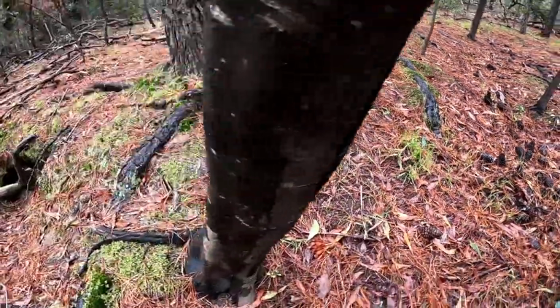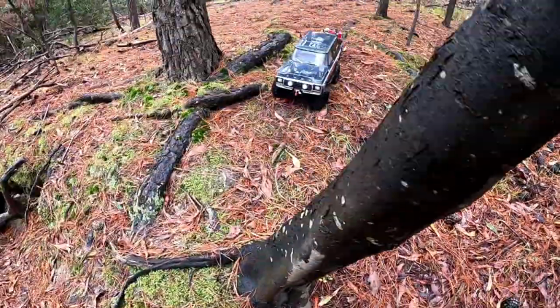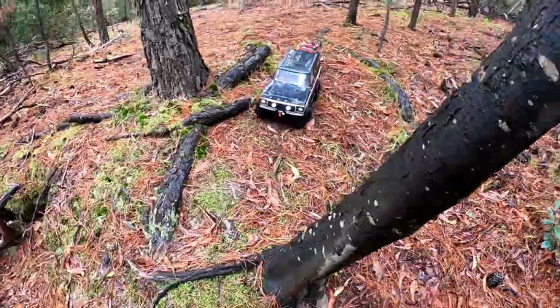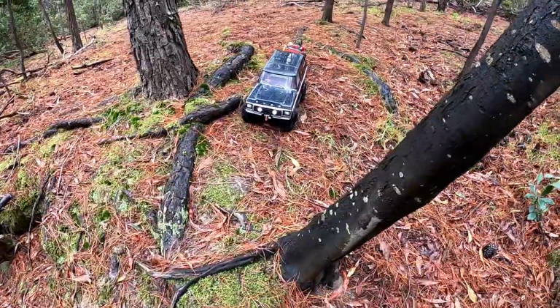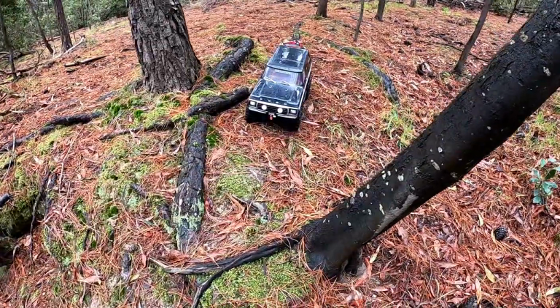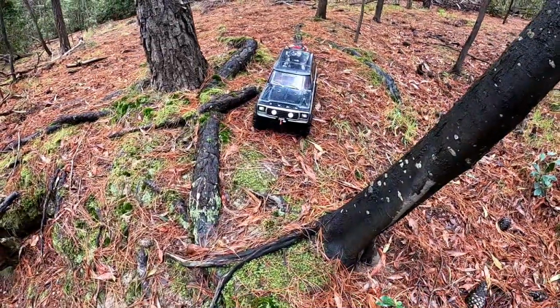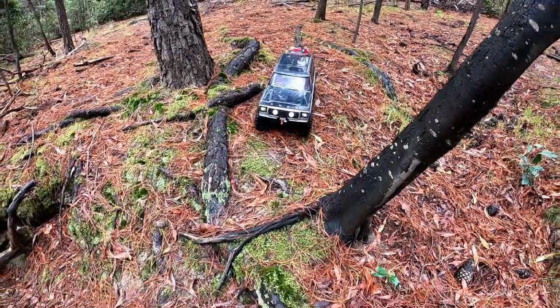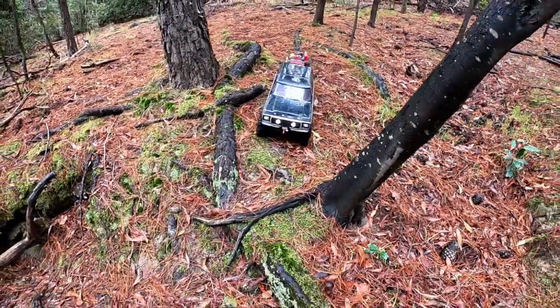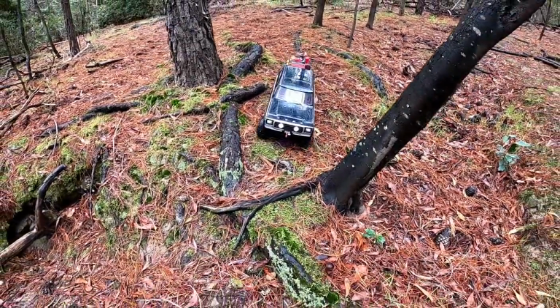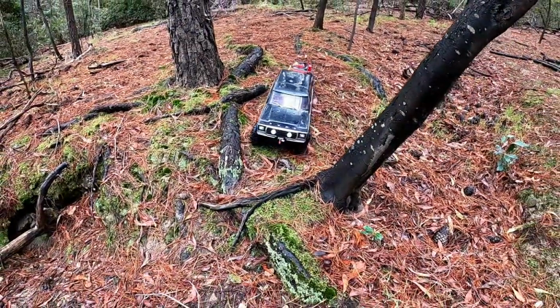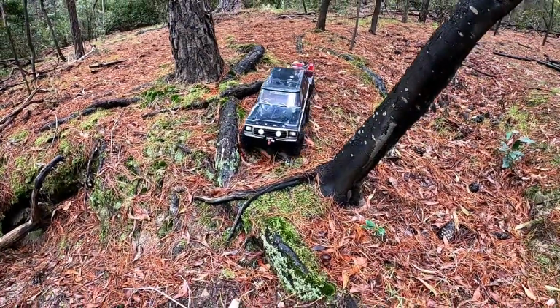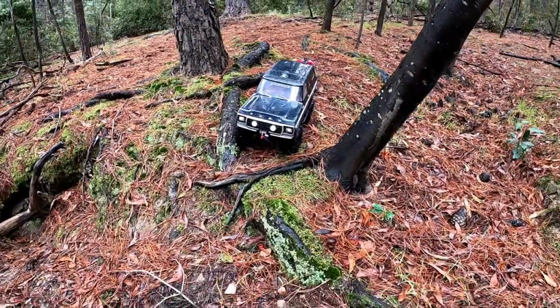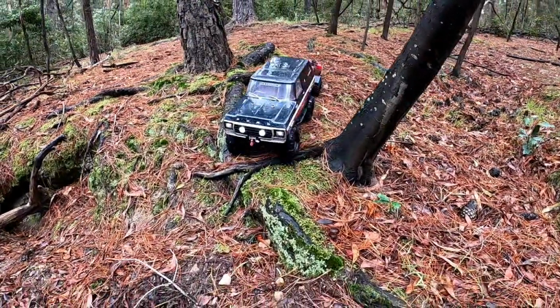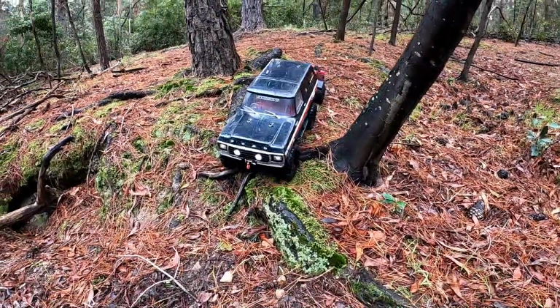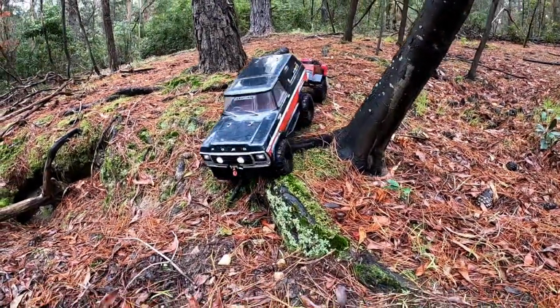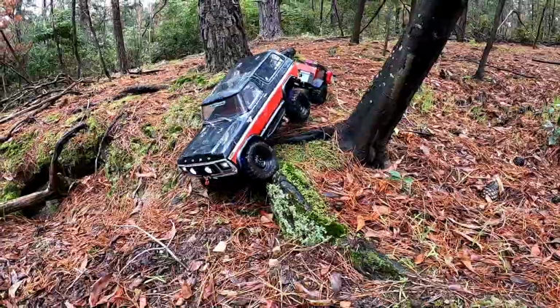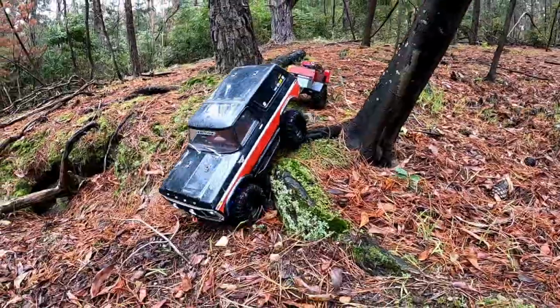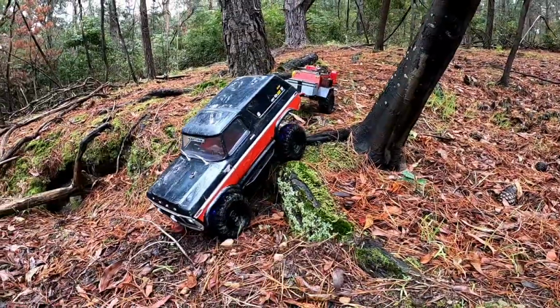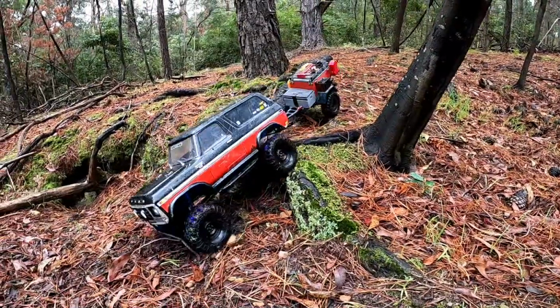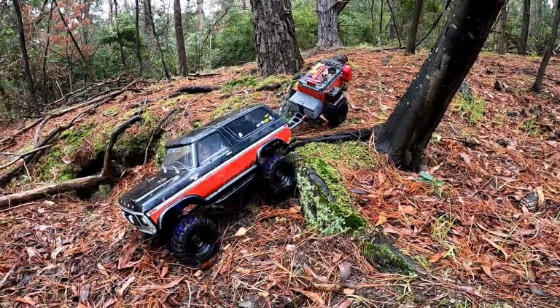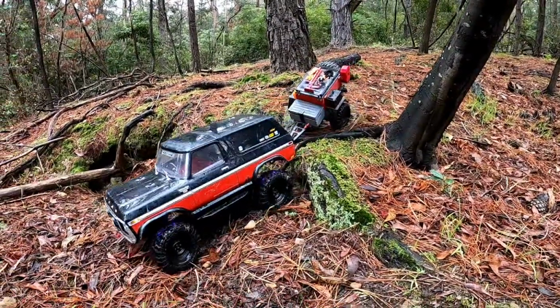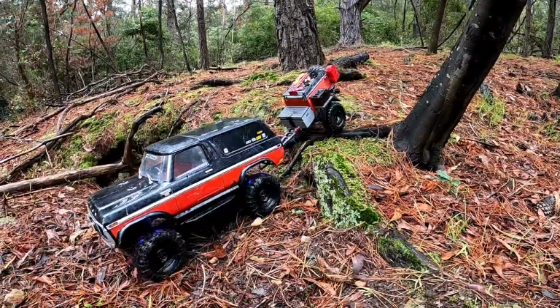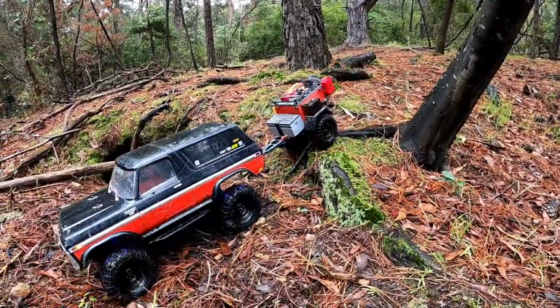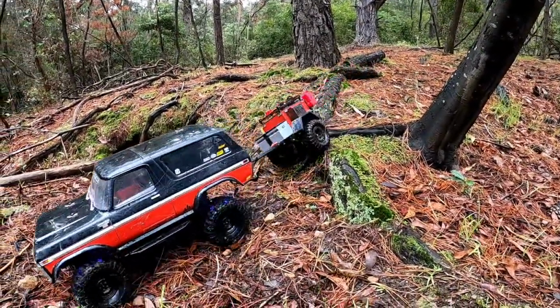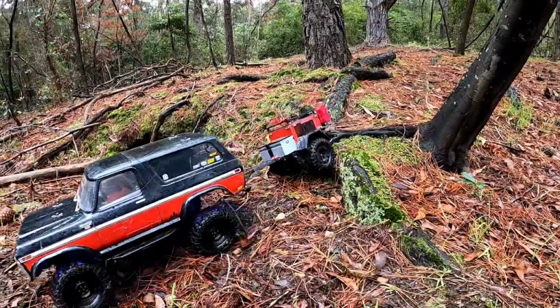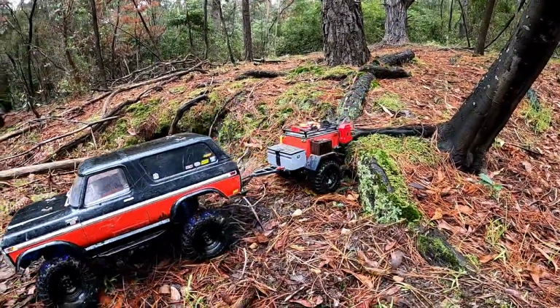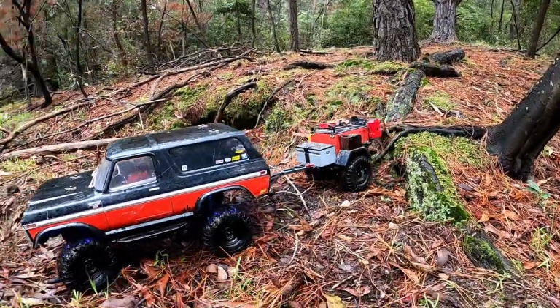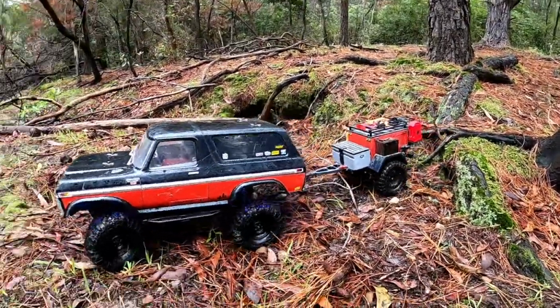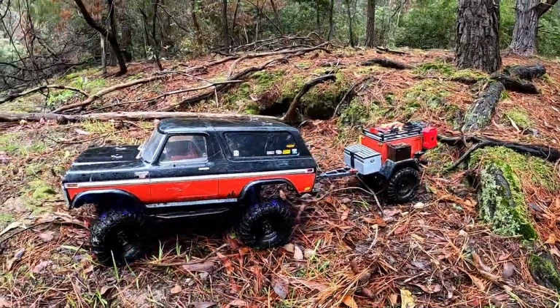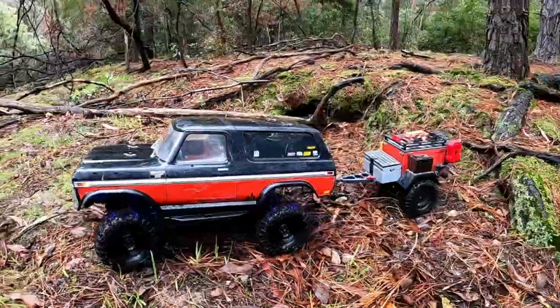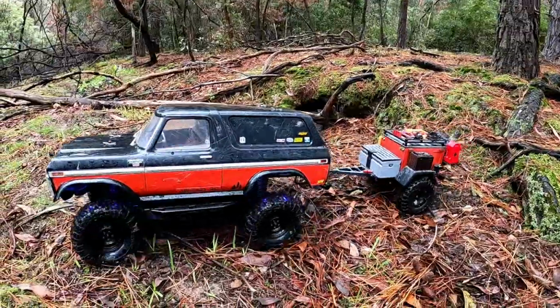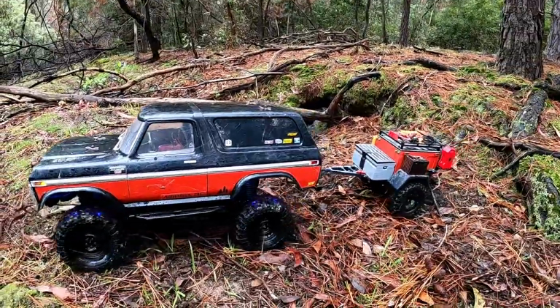So this is the first video. We're on the eve of a lockdown in Victoria. The latest coronavirus outbreak in Melbourne has meant that we are going to be in our homes for at least the next seven days.